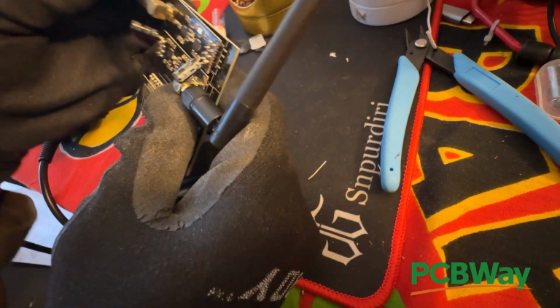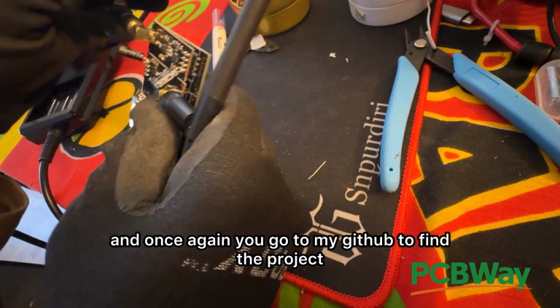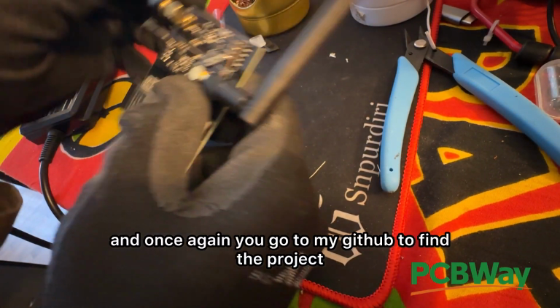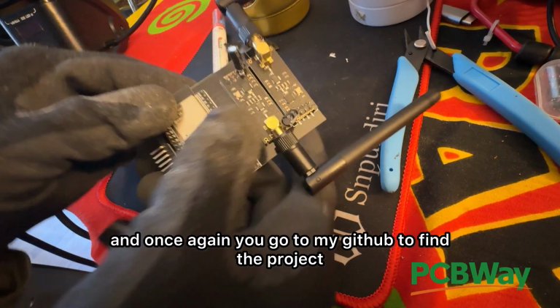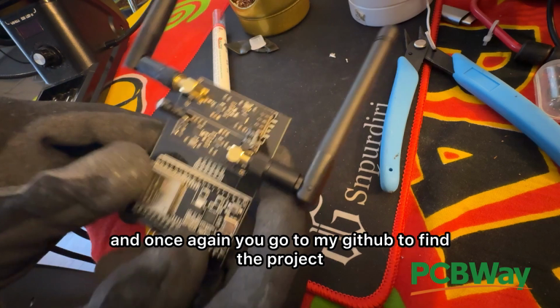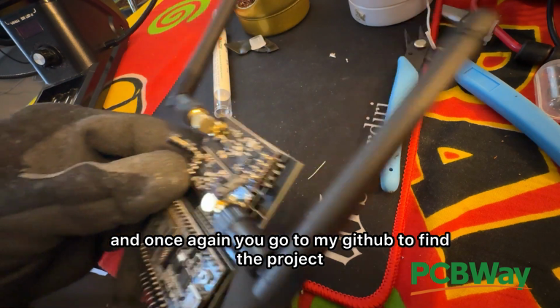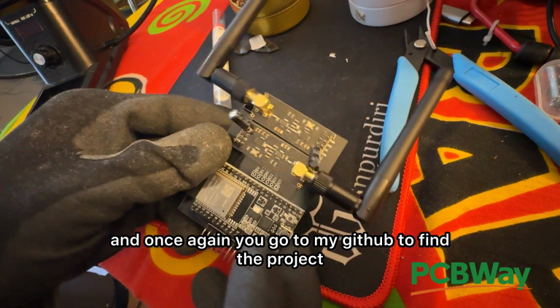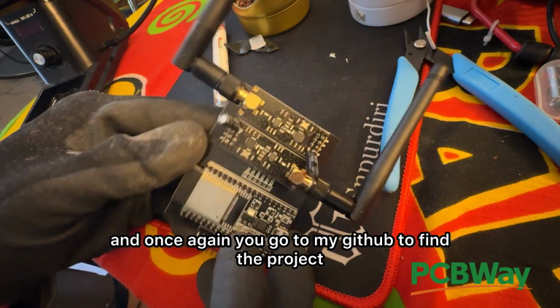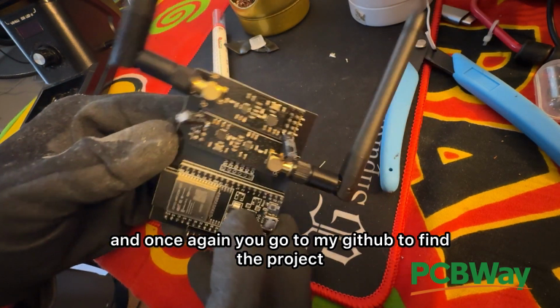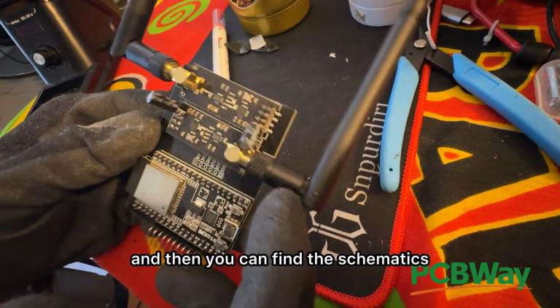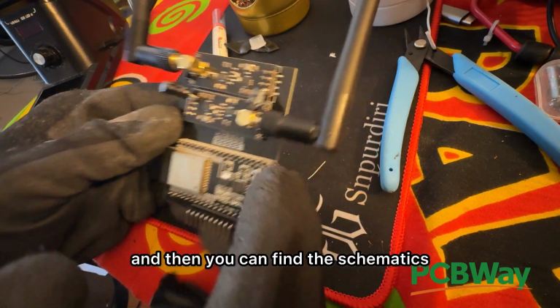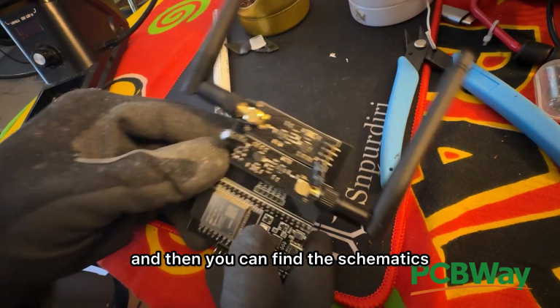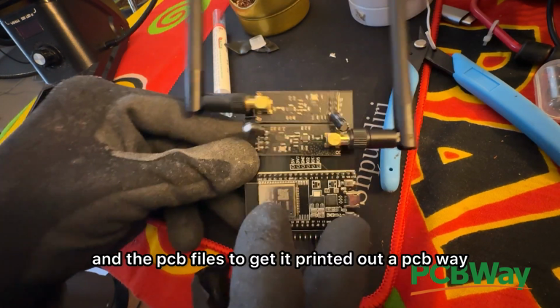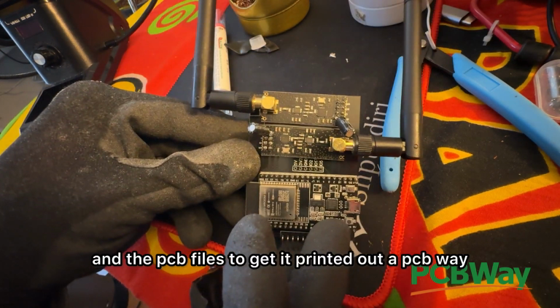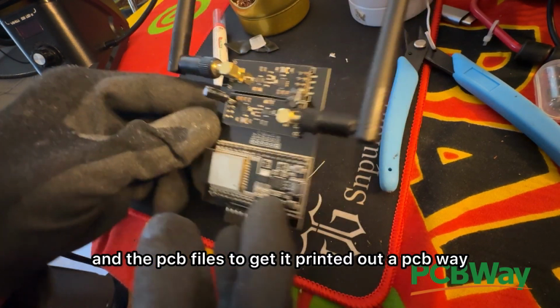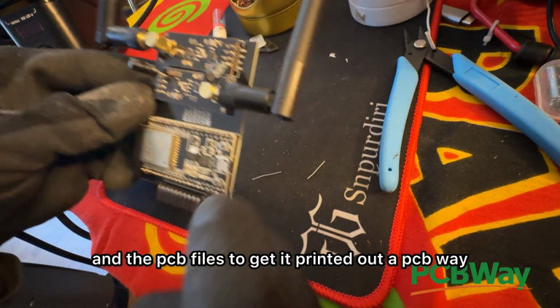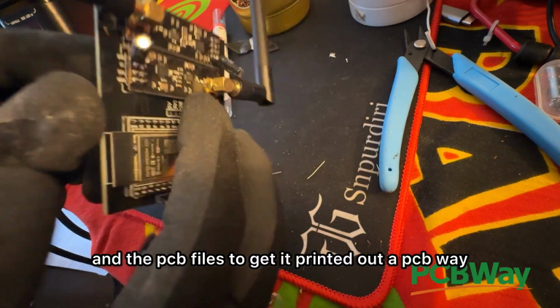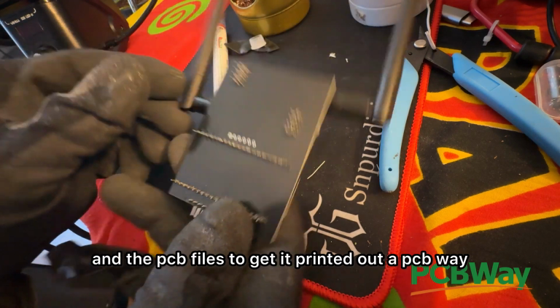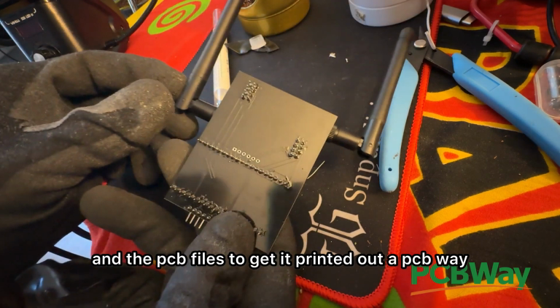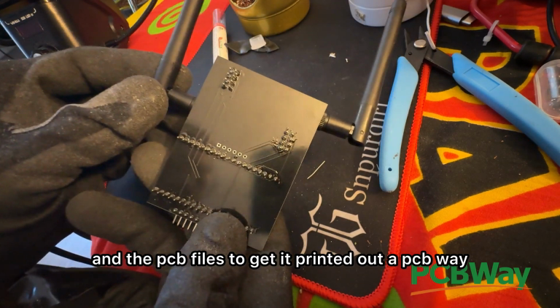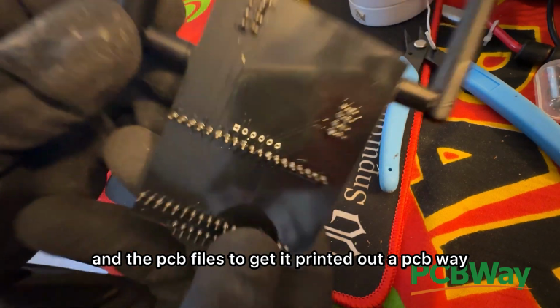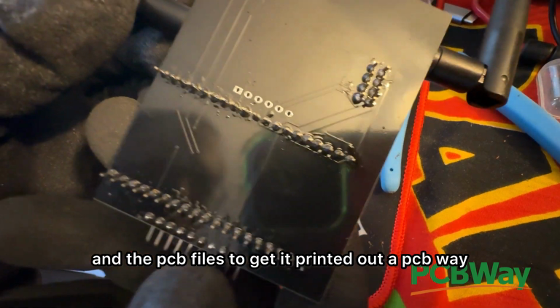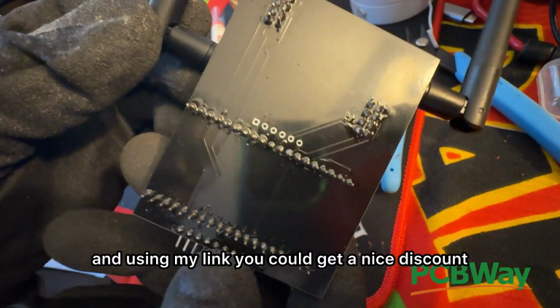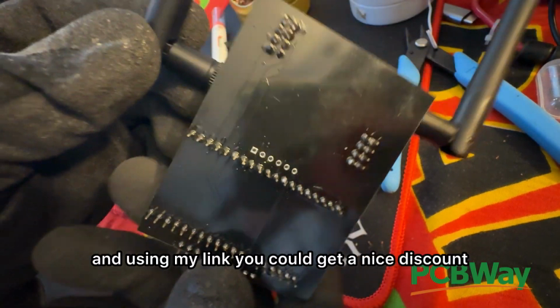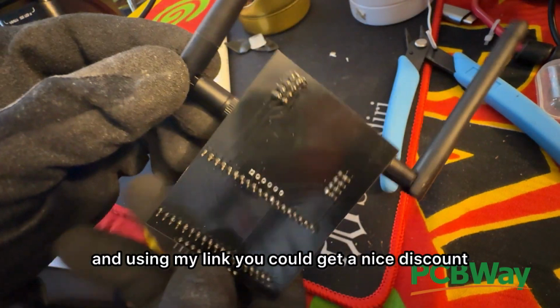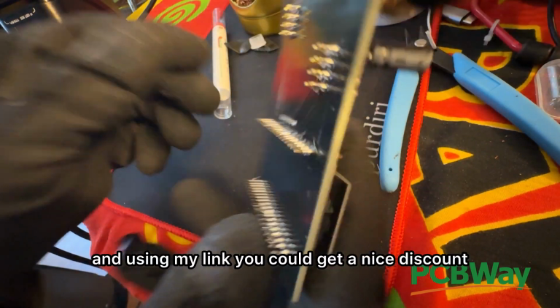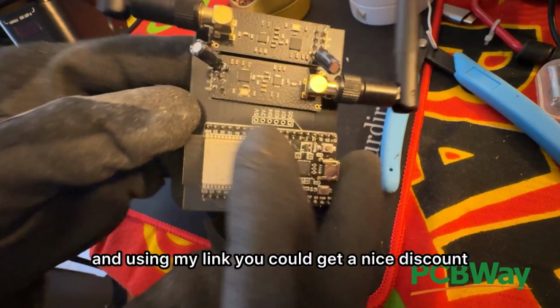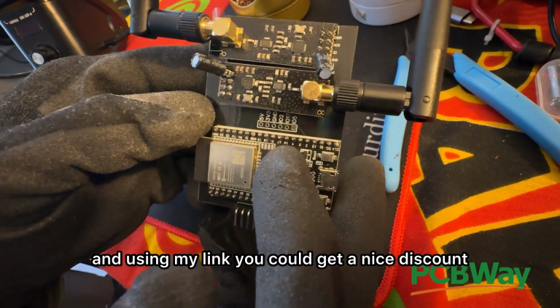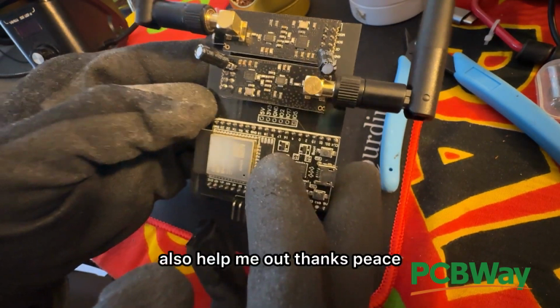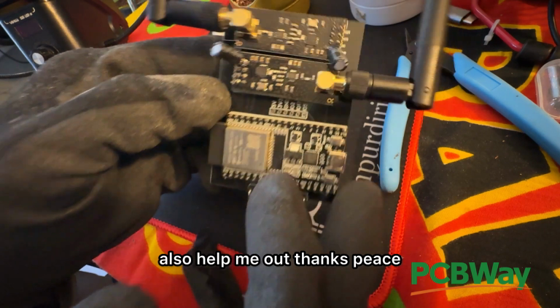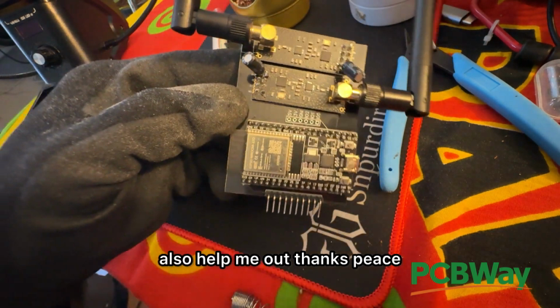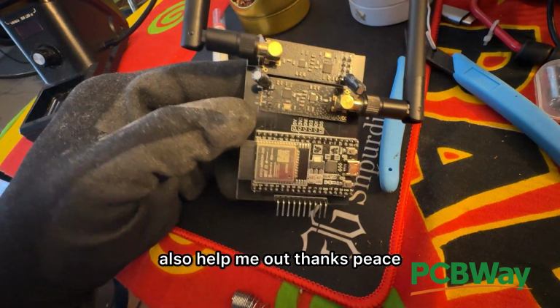You can go to my GitHub to find the project, where you can find the schematics and the PCB files to get it printed at PCBWay. Using my link you can get a nice discount — also helps me out. Thanks. Peace.